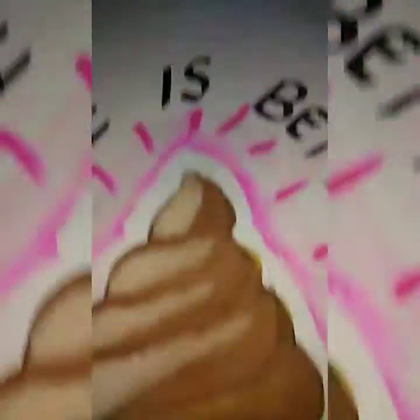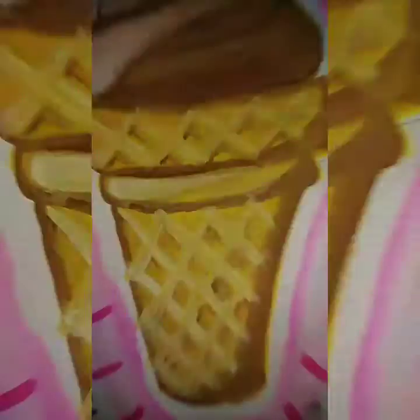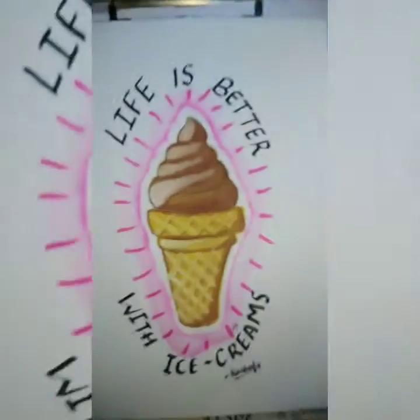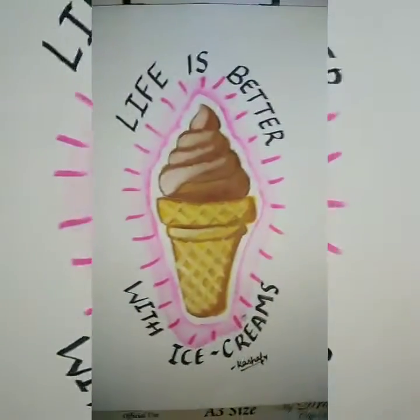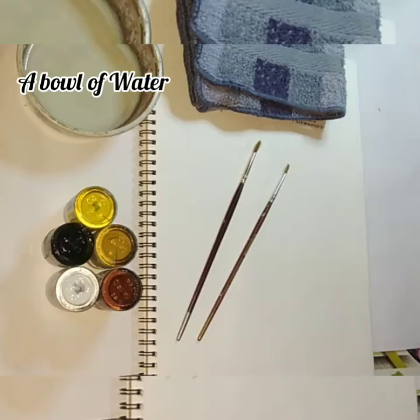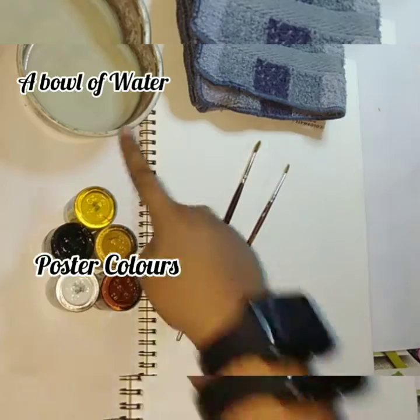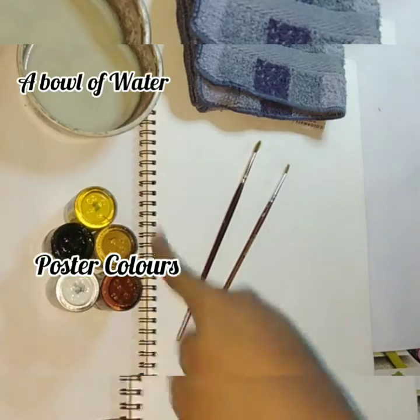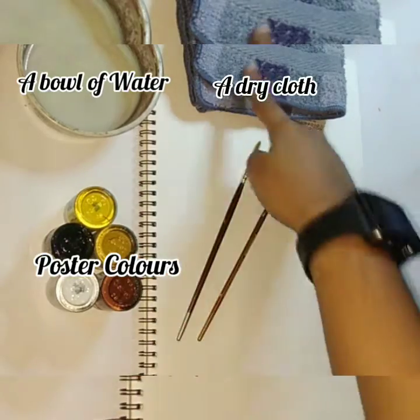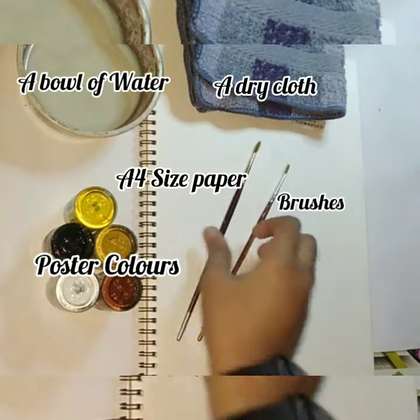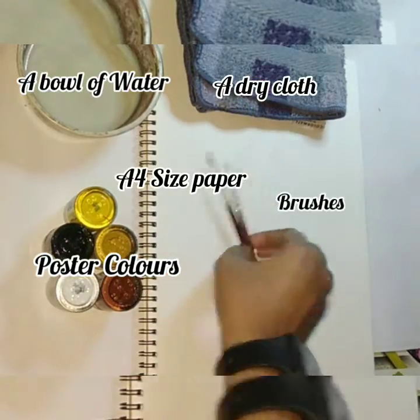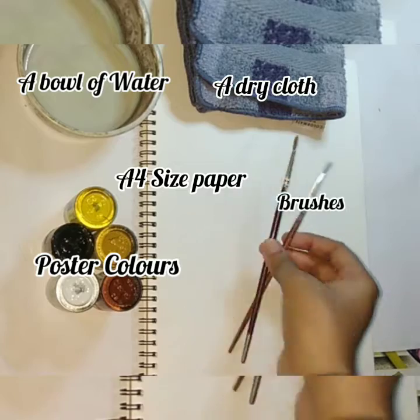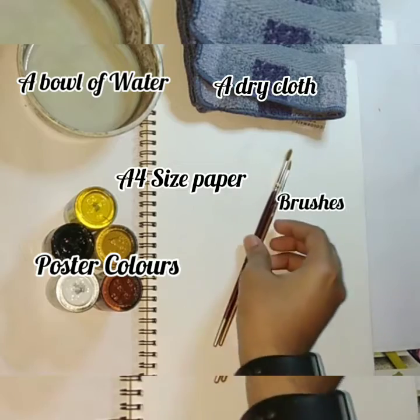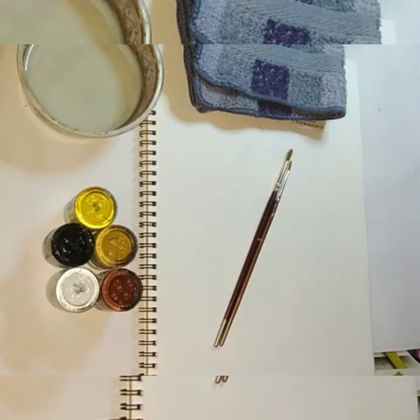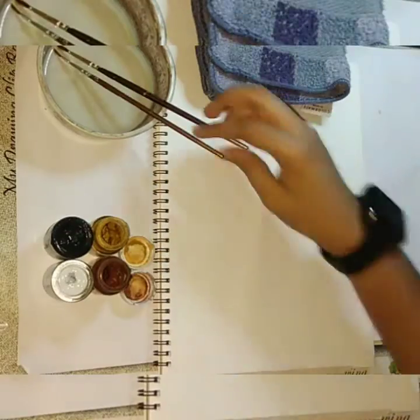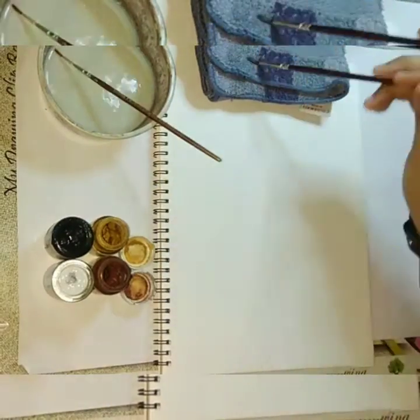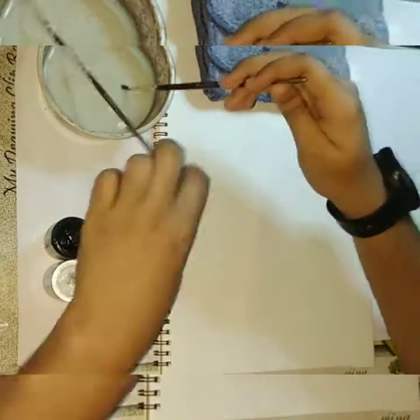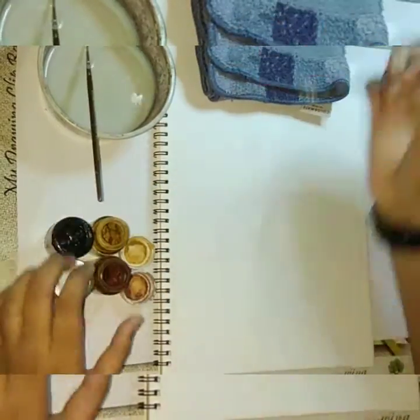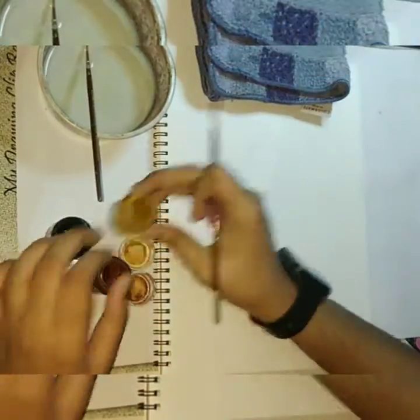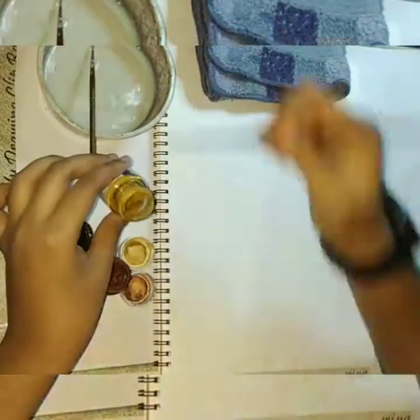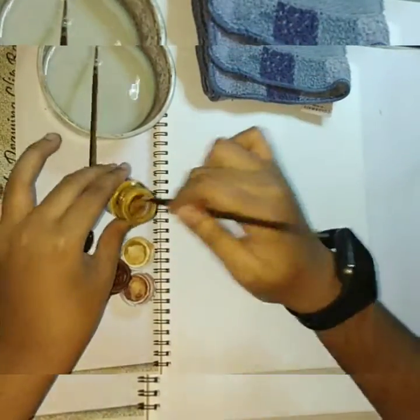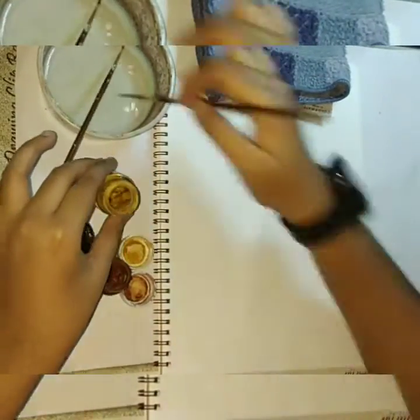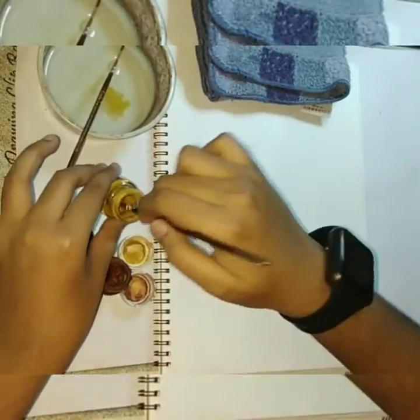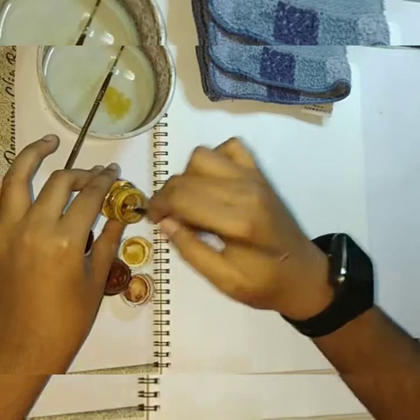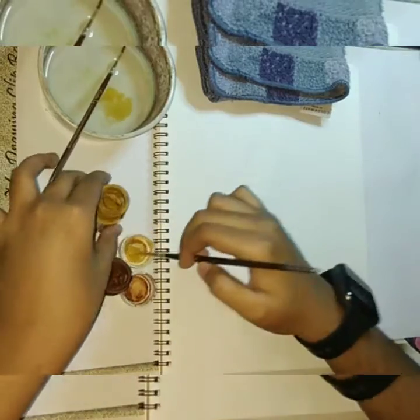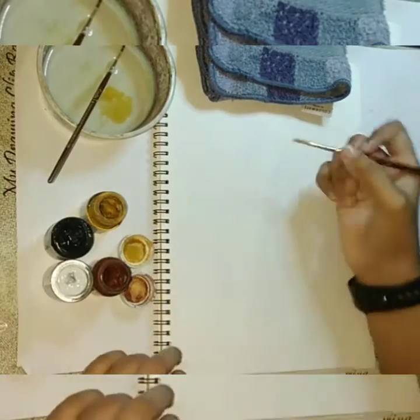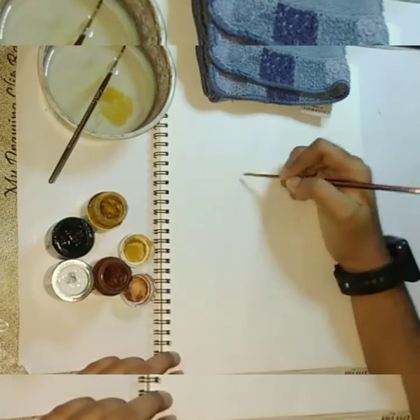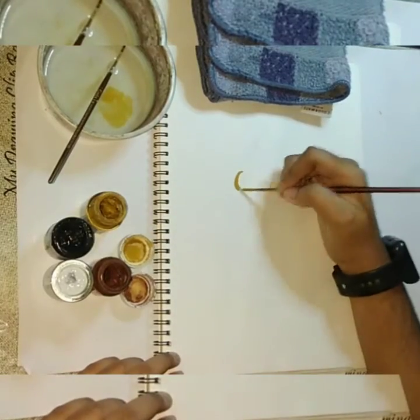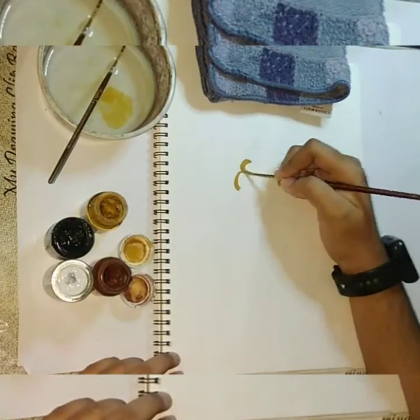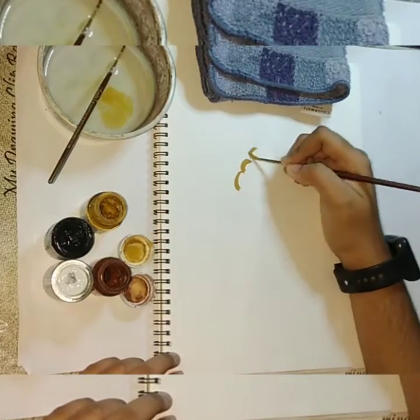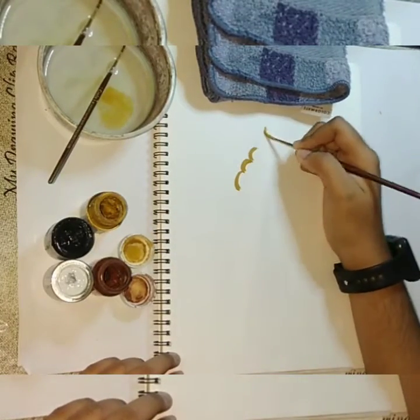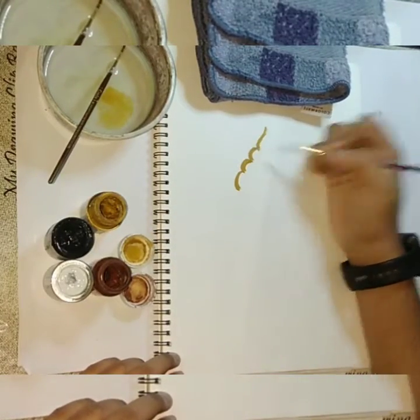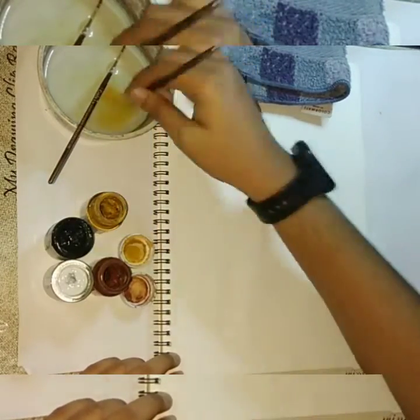Materials required are a bowl of water, poster colors, a dry cloth, A4 sized paper, and two brushes. The cream of the ice cream is chocolate, so for chocolate I am using yellow ochre for the base and brown, white and black for detailing it.